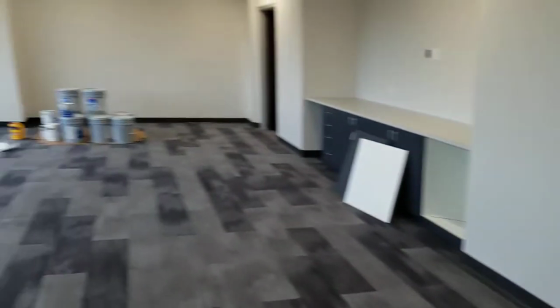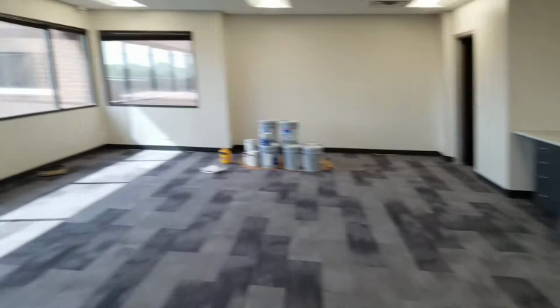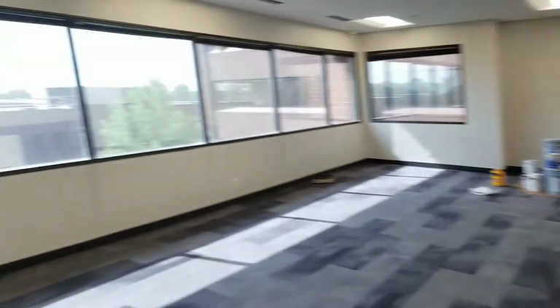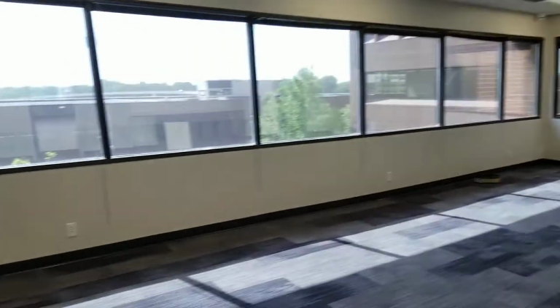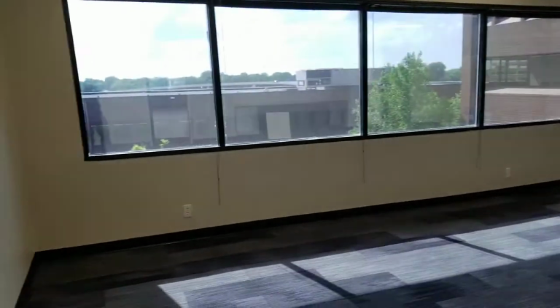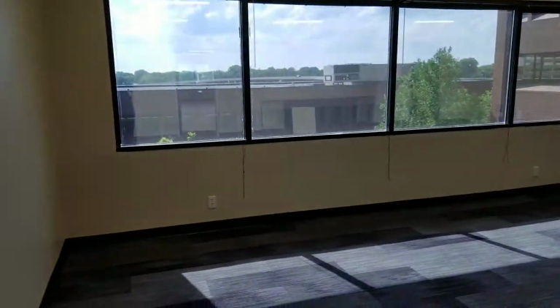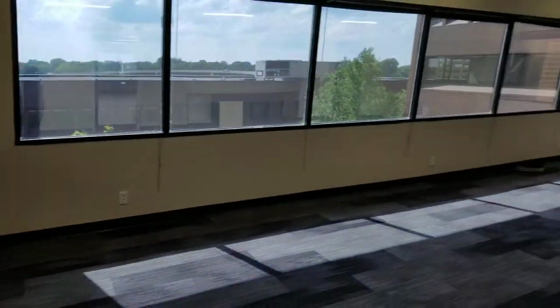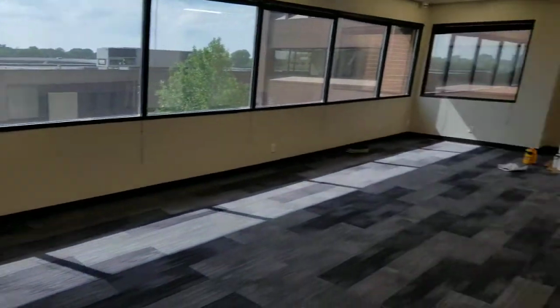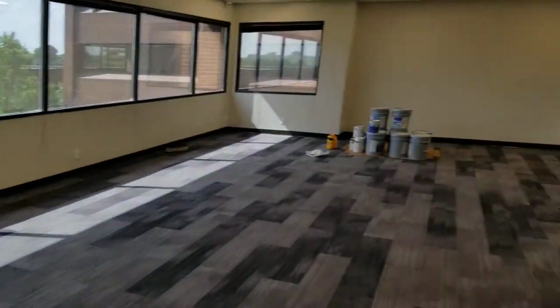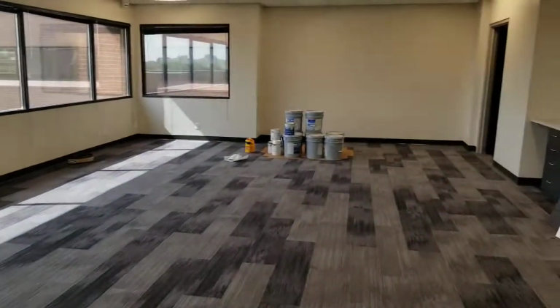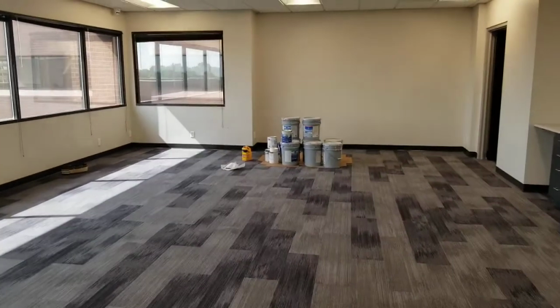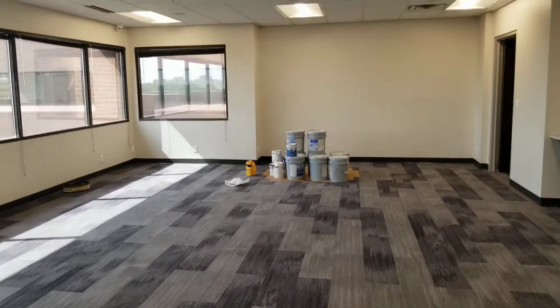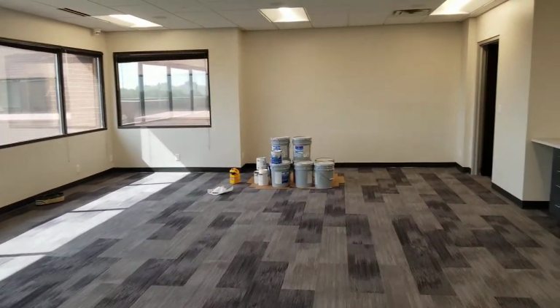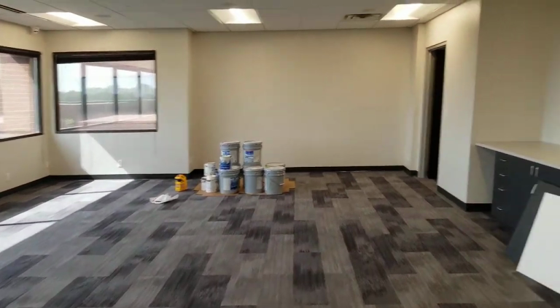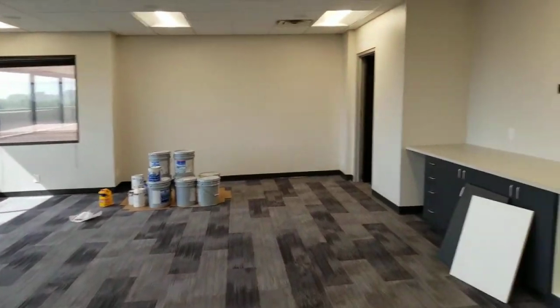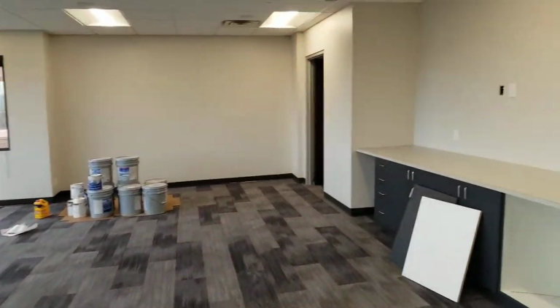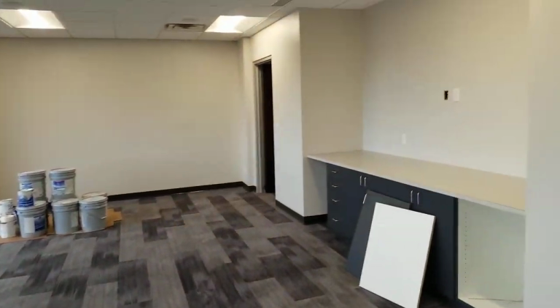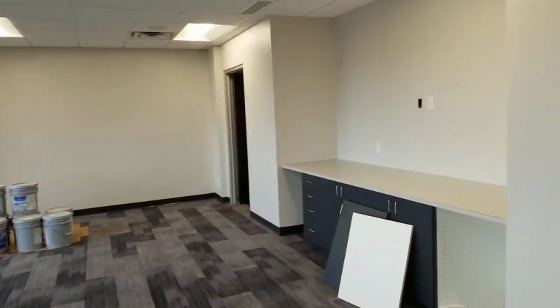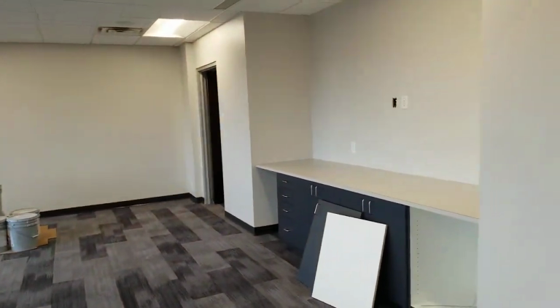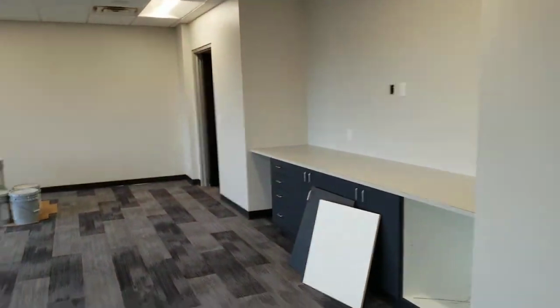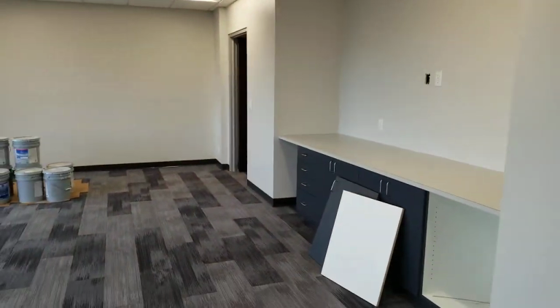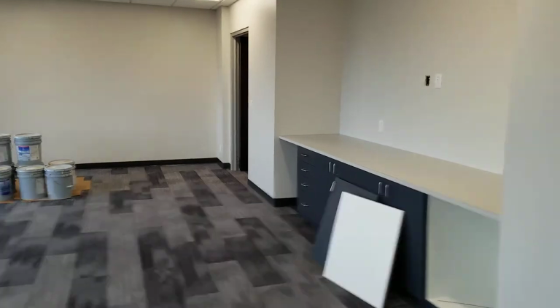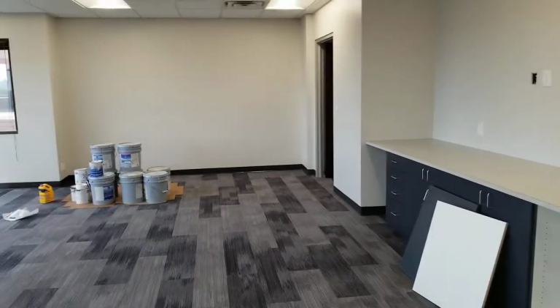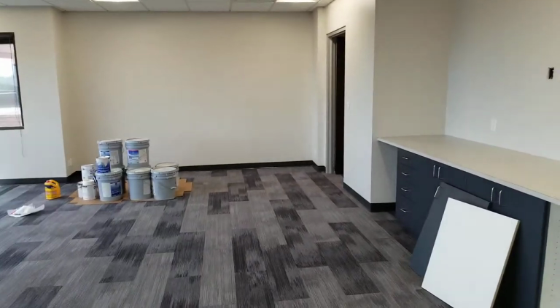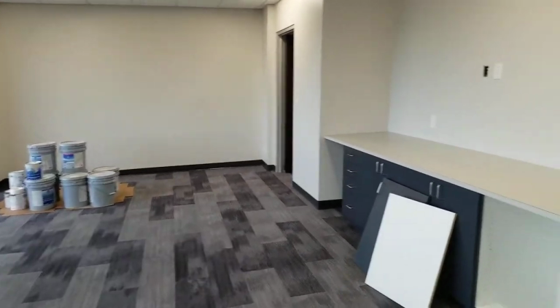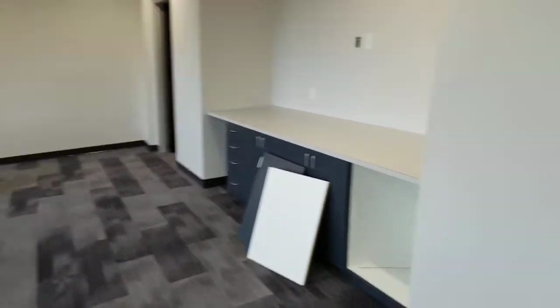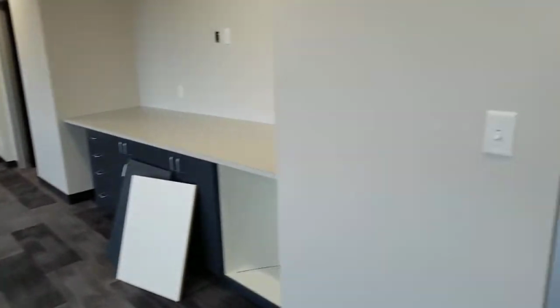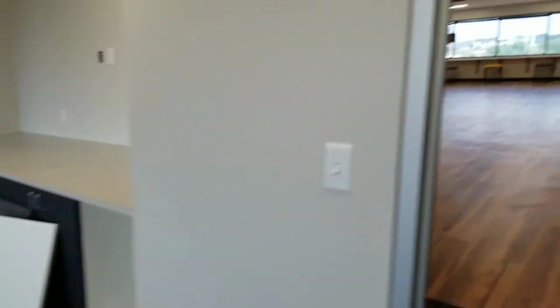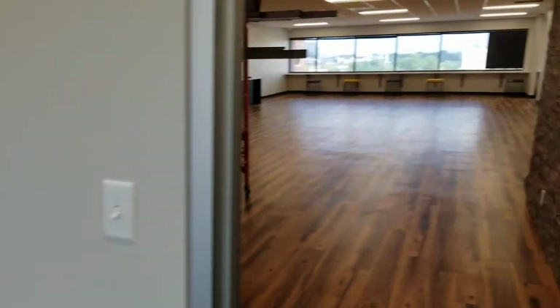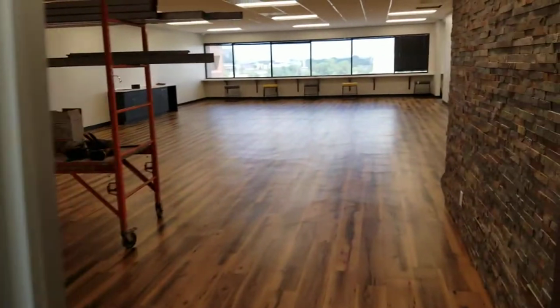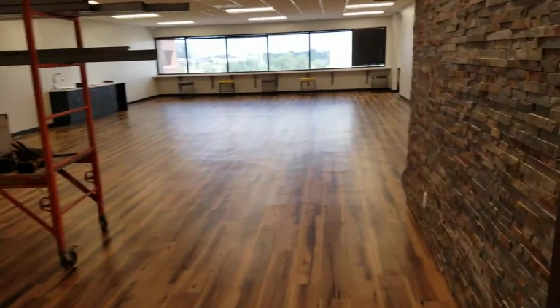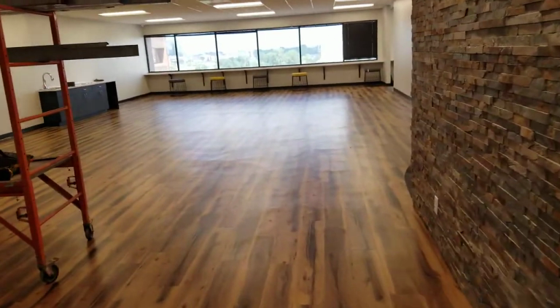This is the boardroom where we have board meetings. We'll also use this room for different trainings, events, and activities.